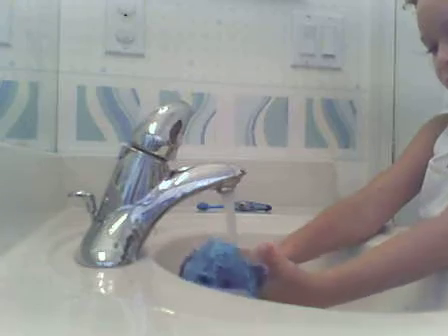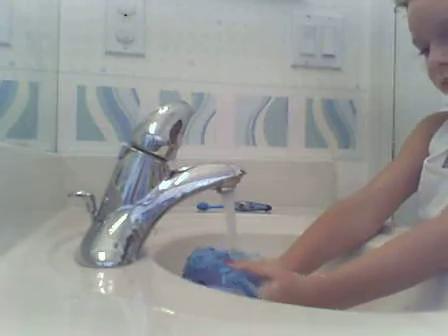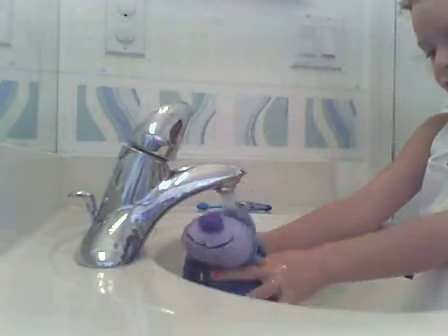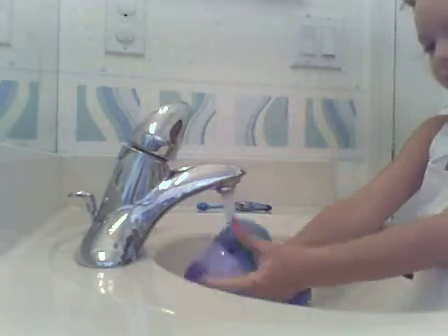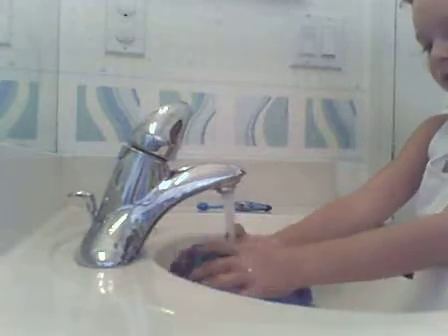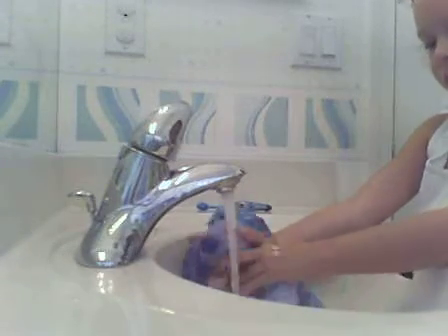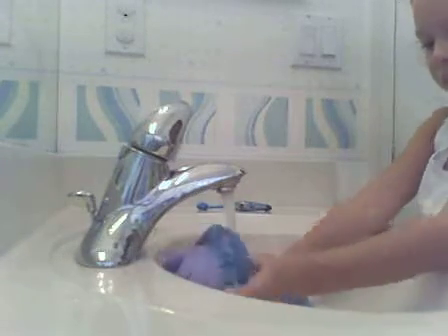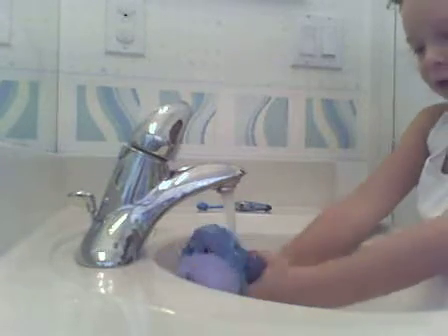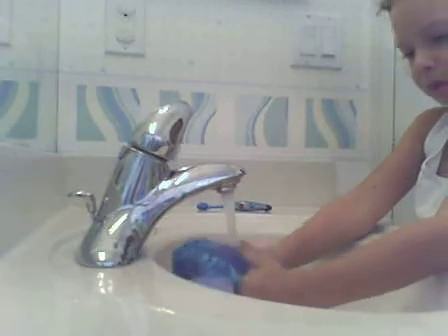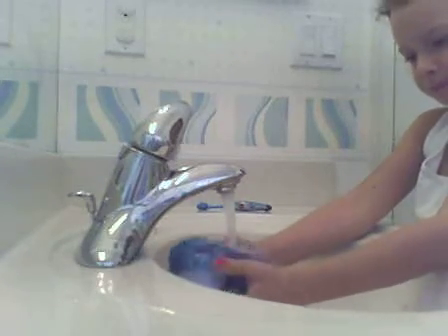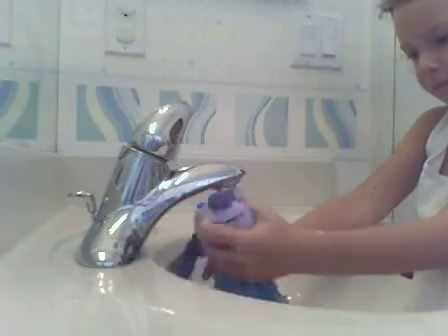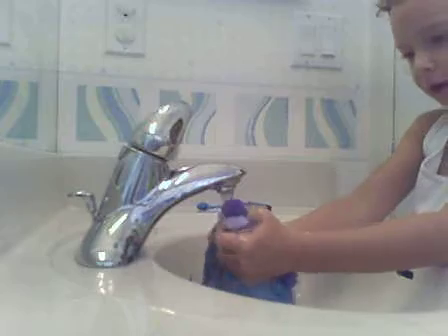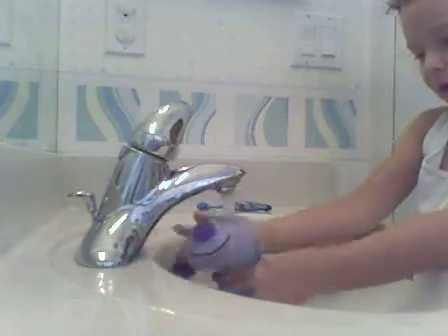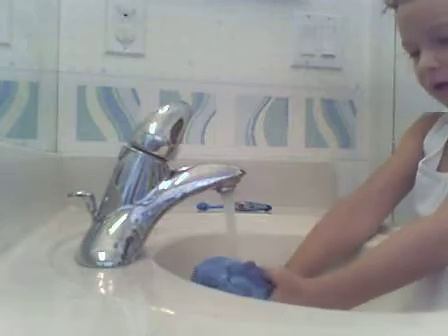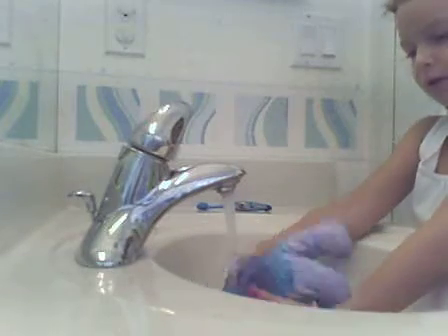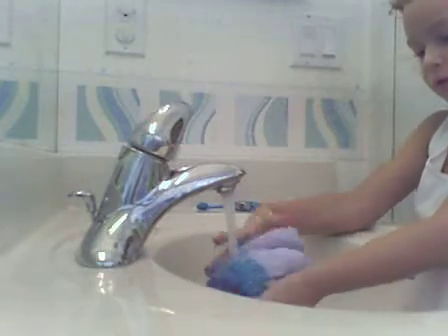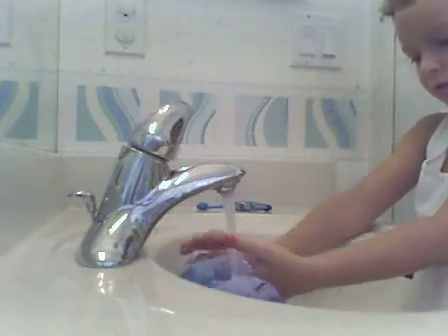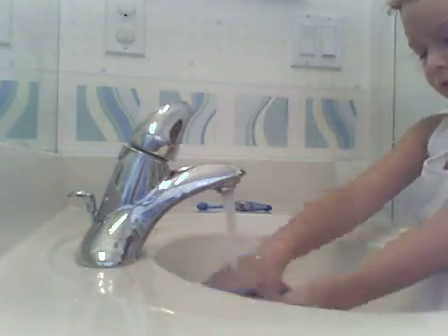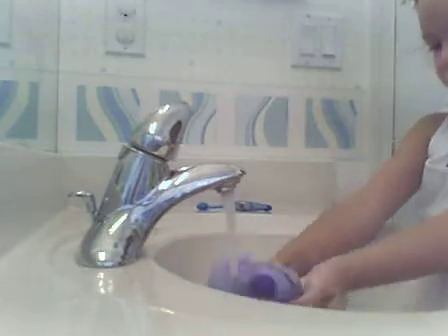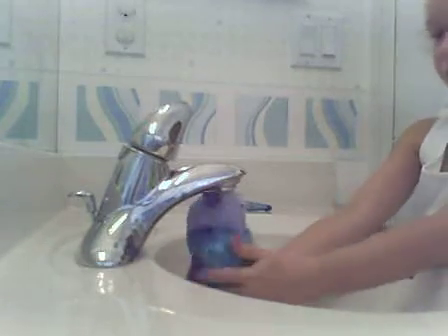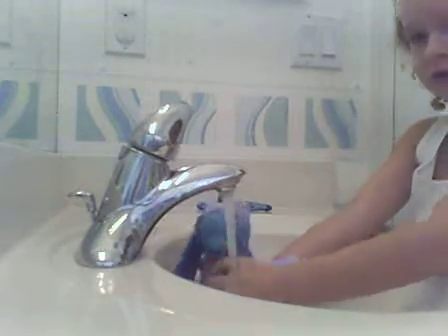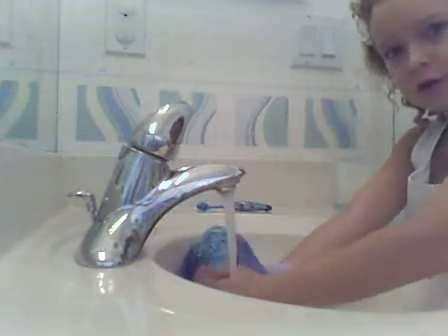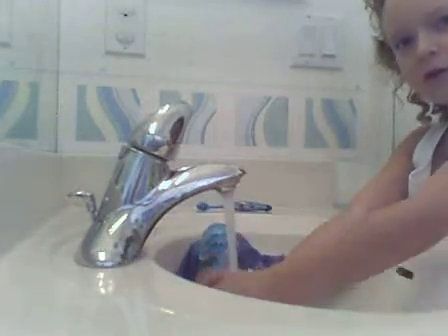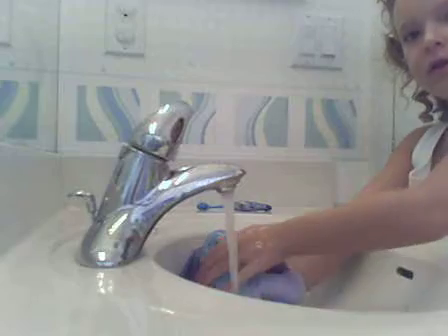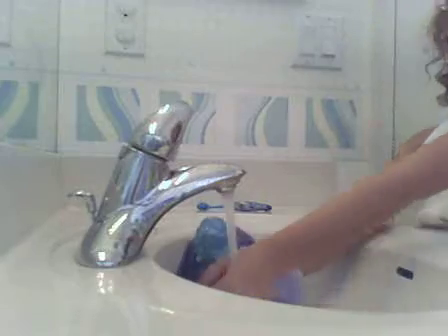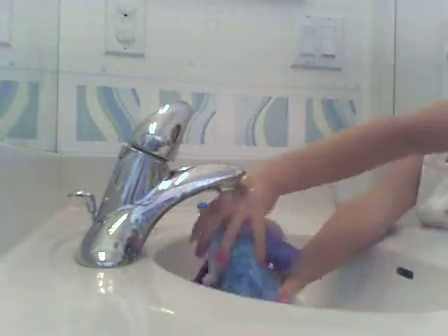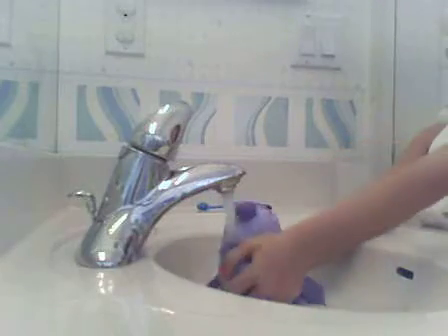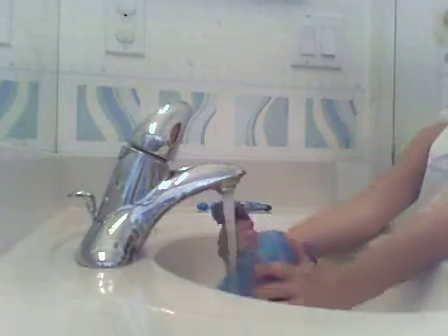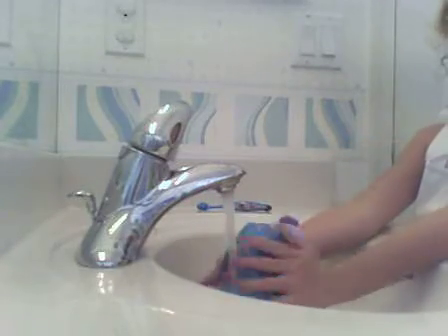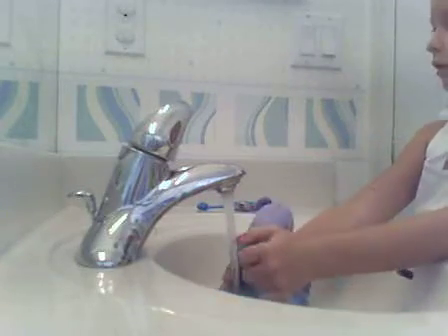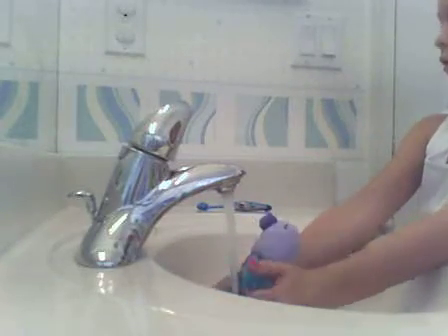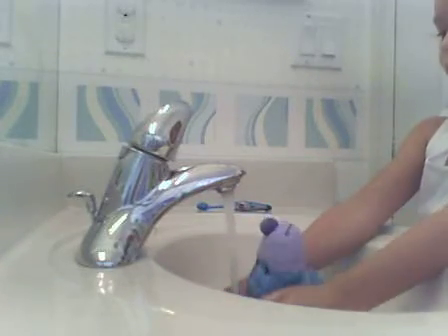Be sure to let the drain up, and then just rub it a little. Hopefully this camera is okay.